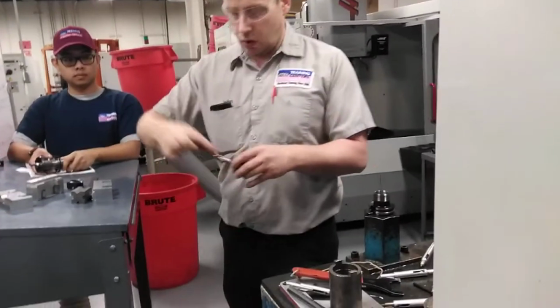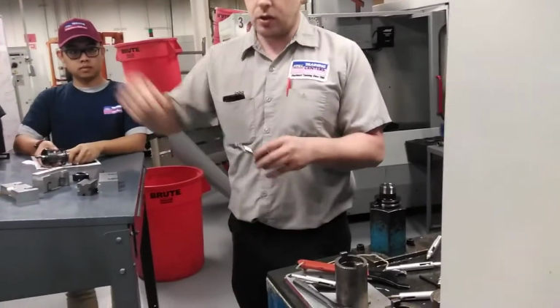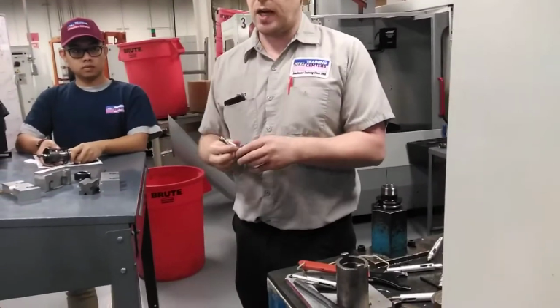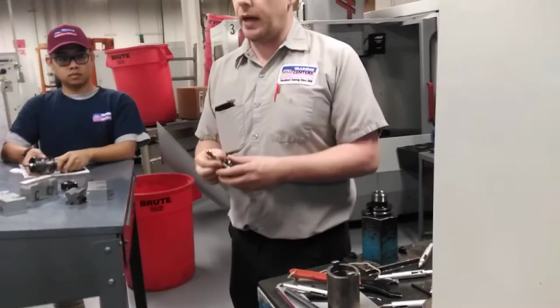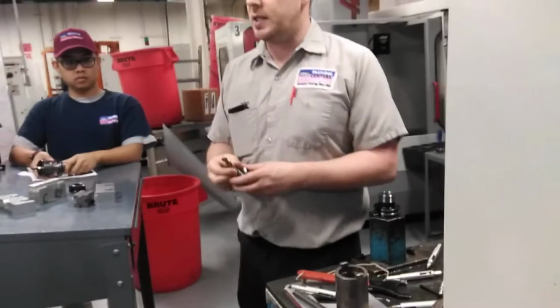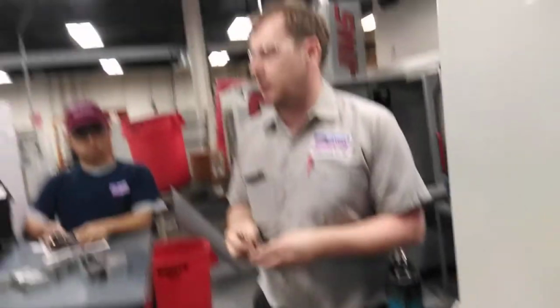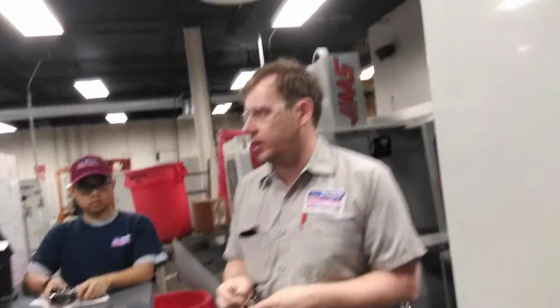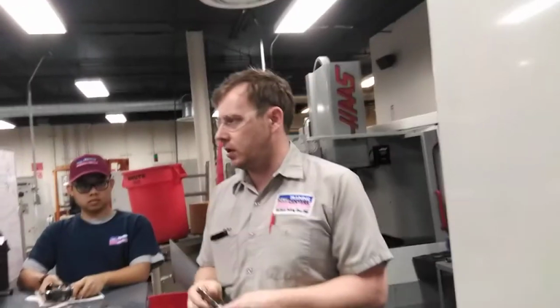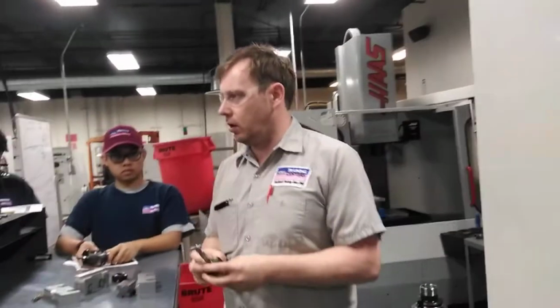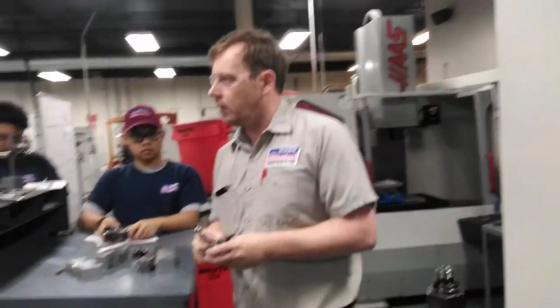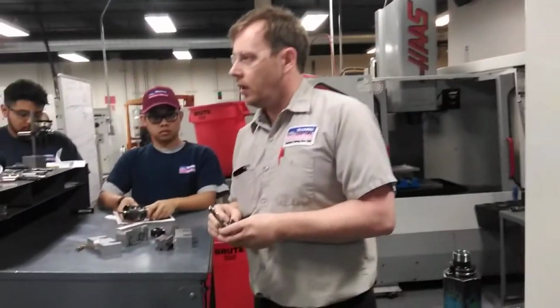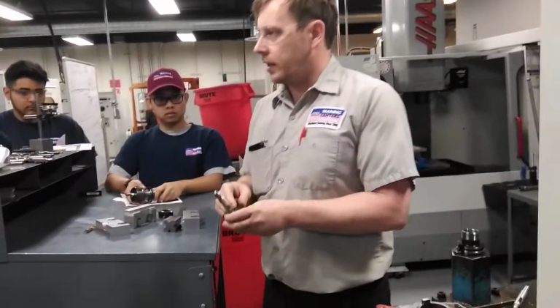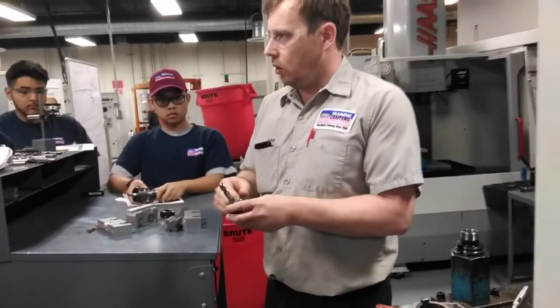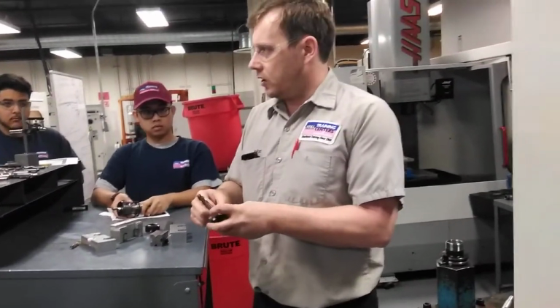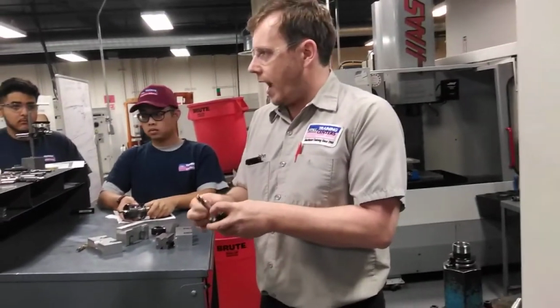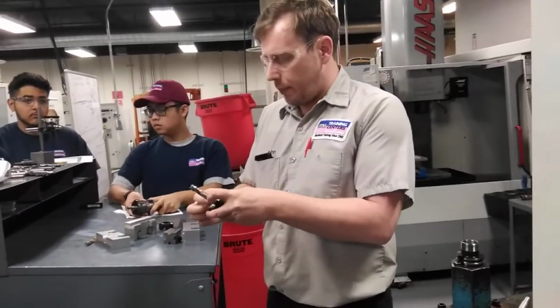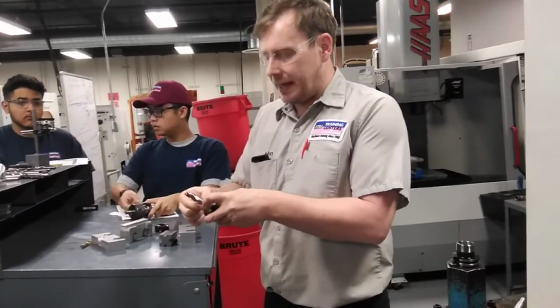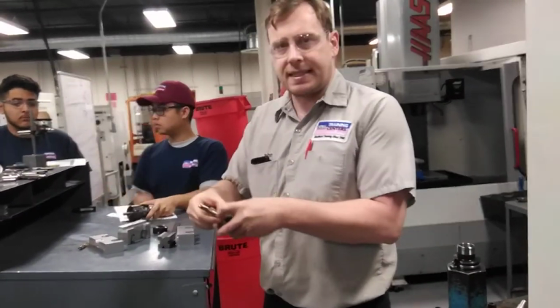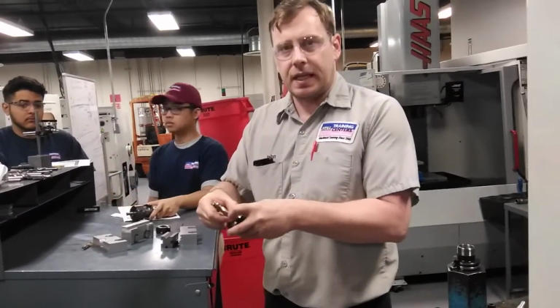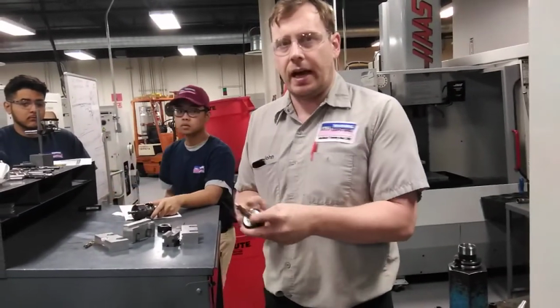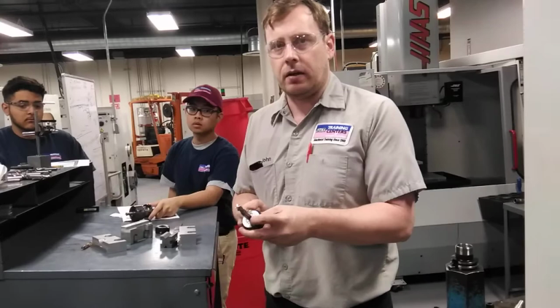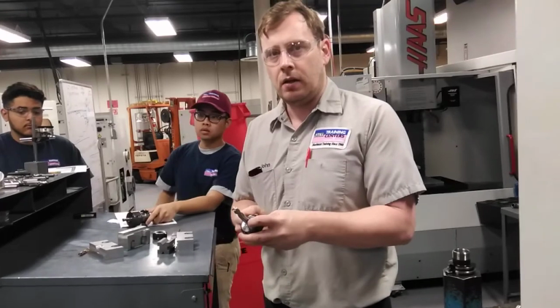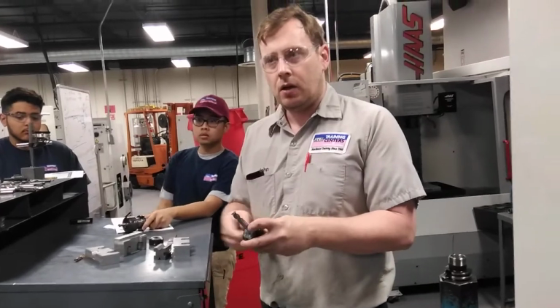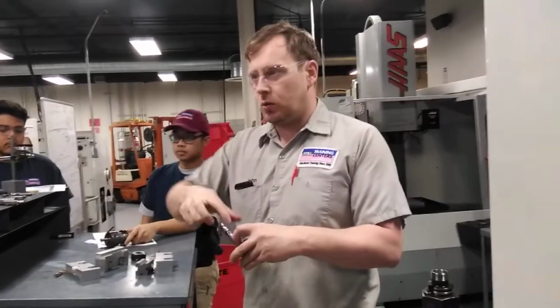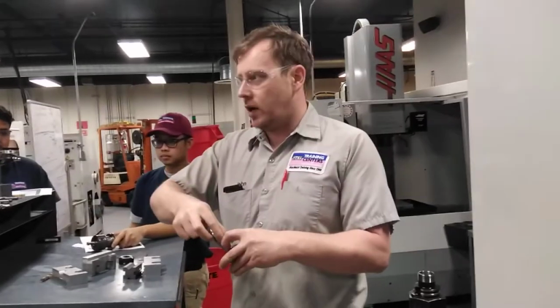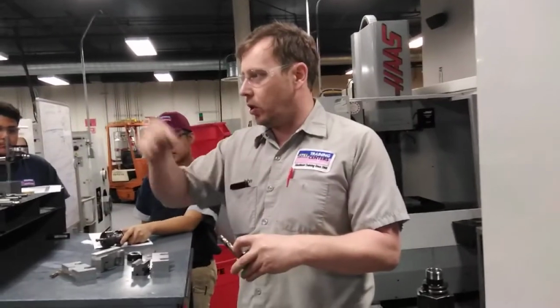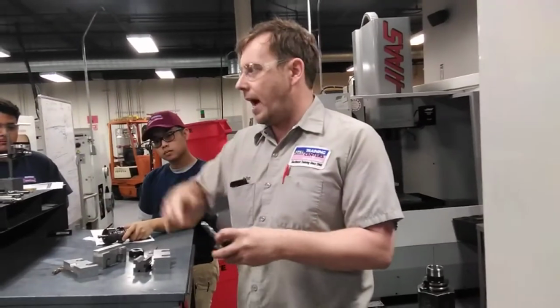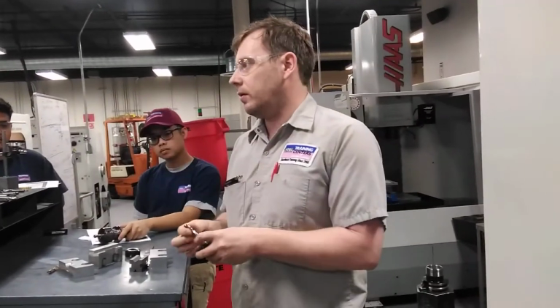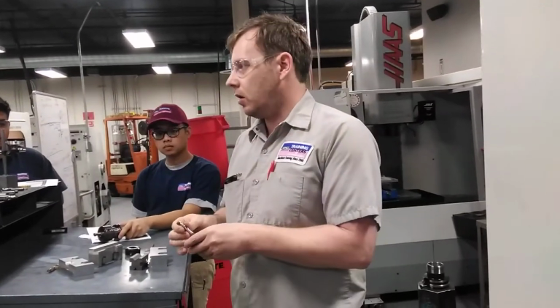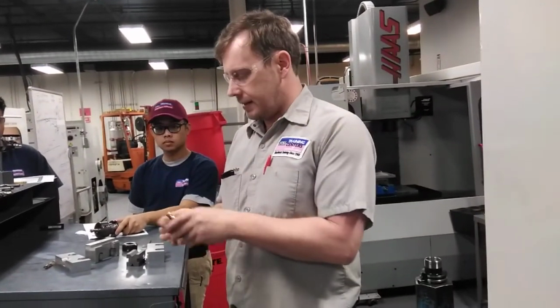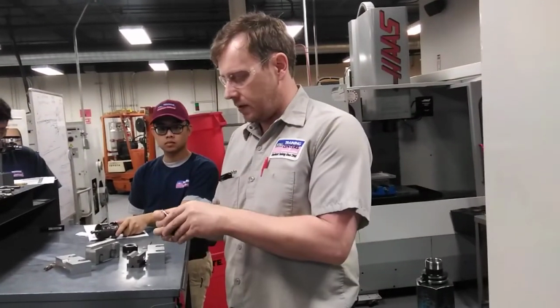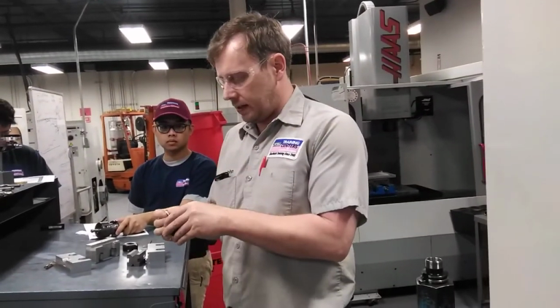Don't just try to pull it out, especially when you're using coolant. That coolant can dry up and make it stick inside. So when you try to pull it out, you've got sliced fingers.